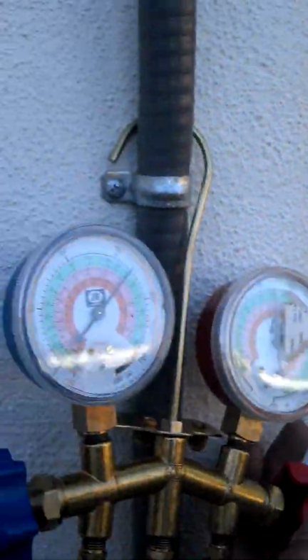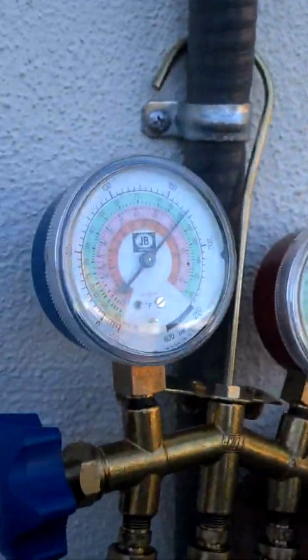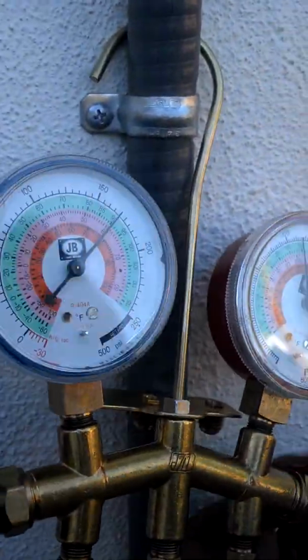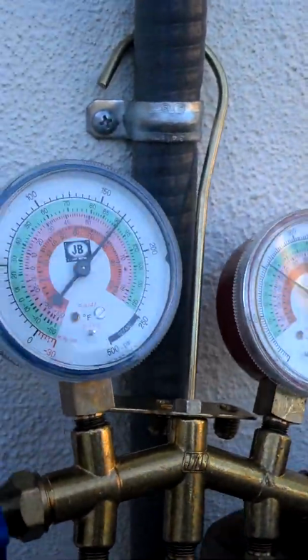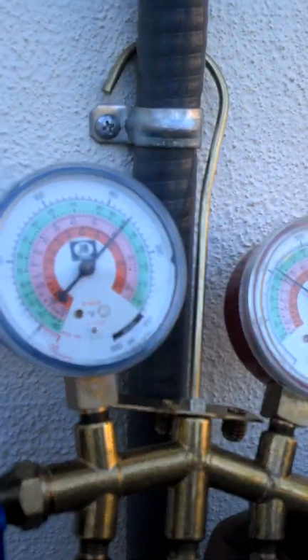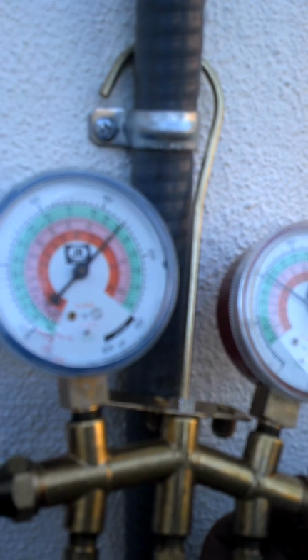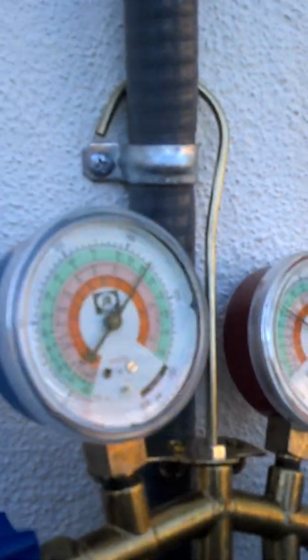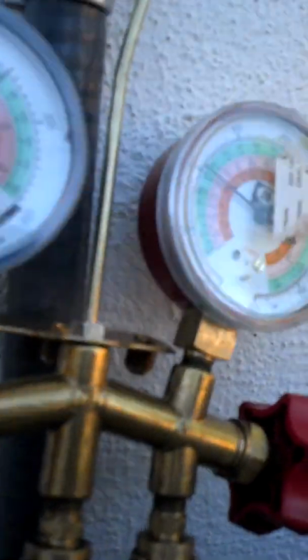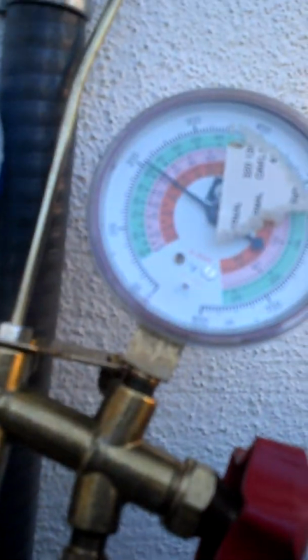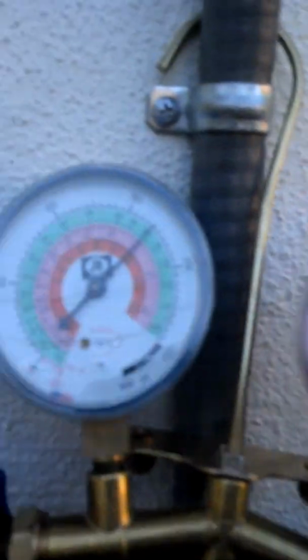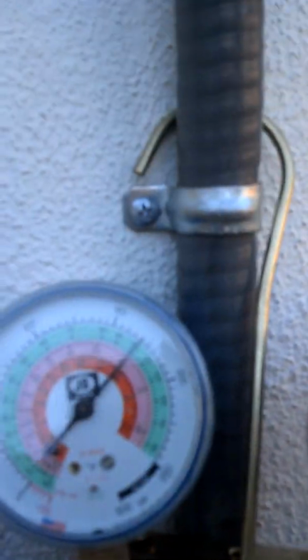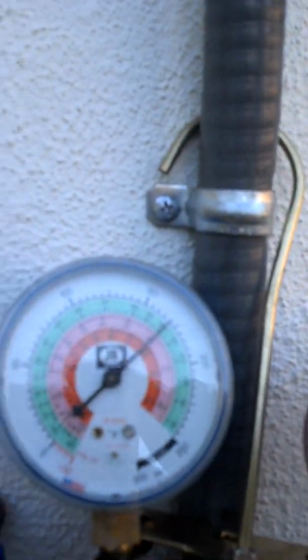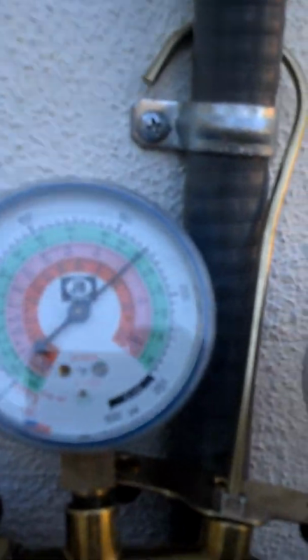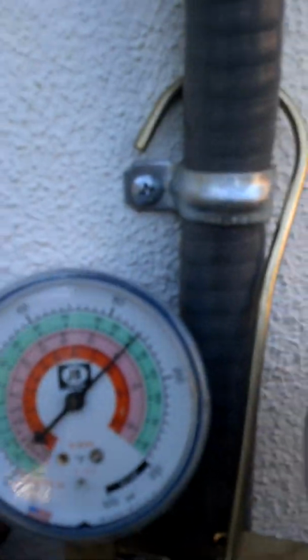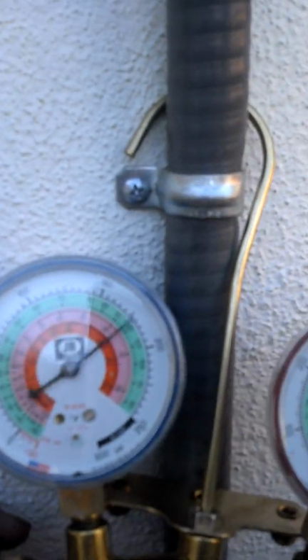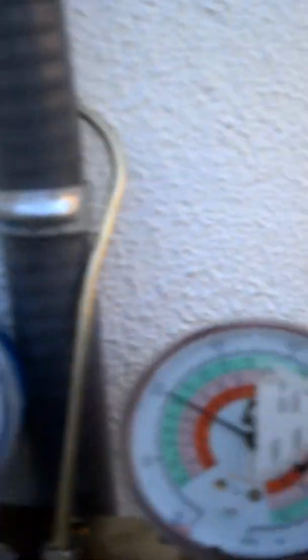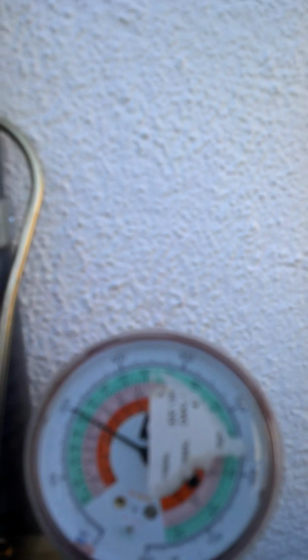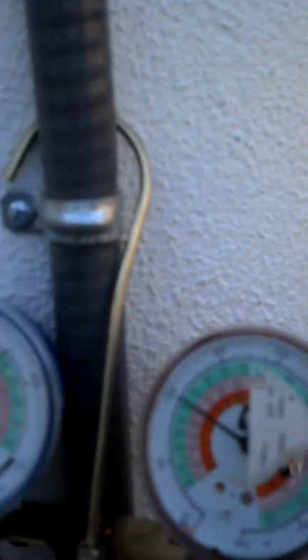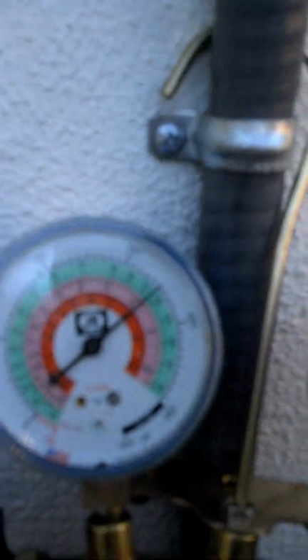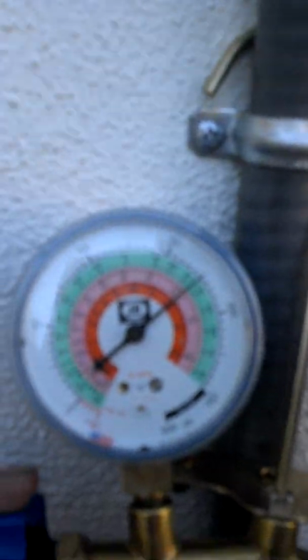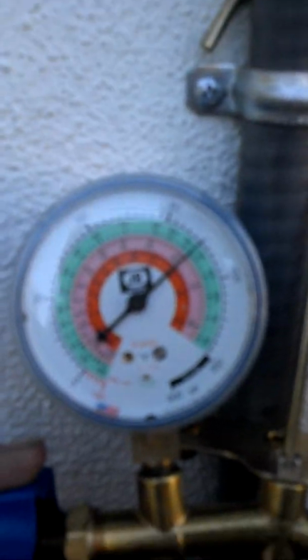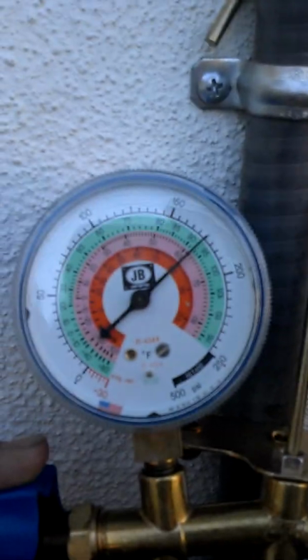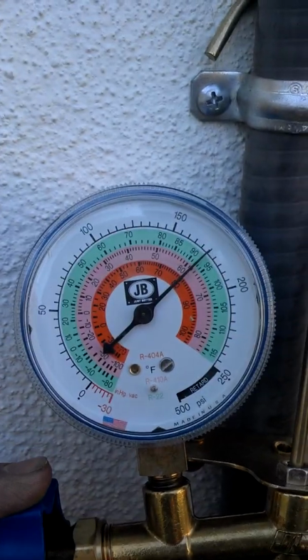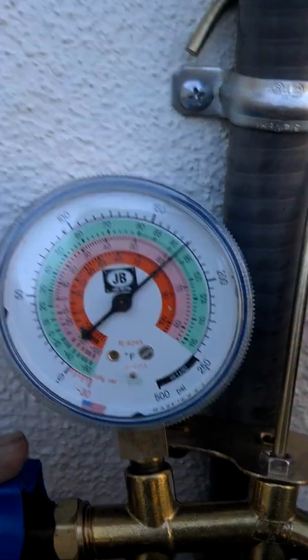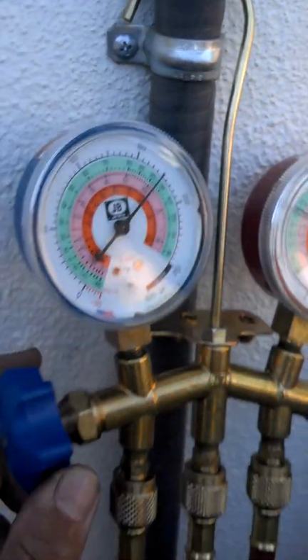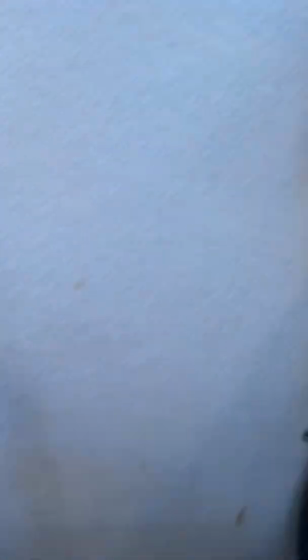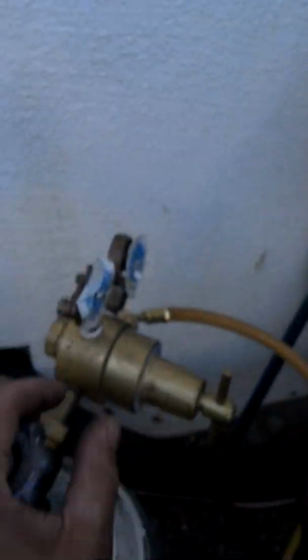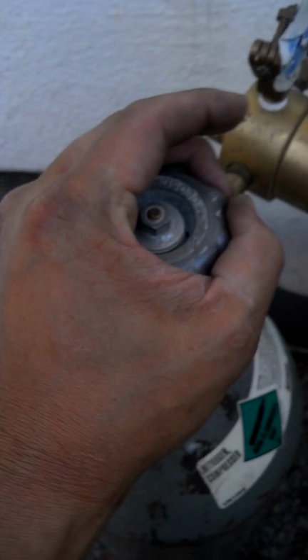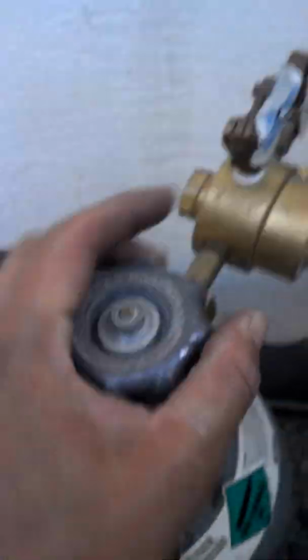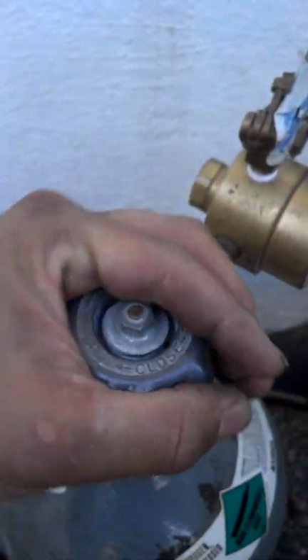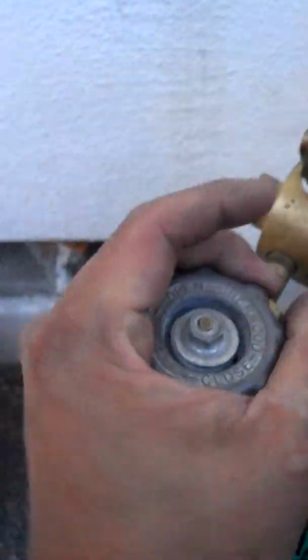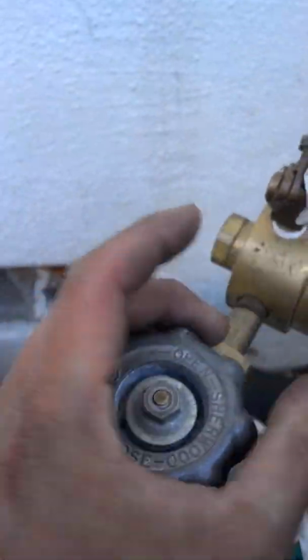See what my PSI's are — and I'm up there. Since I'm up there, let's just make it a little bit more. 175. Come back down, close this thing off.